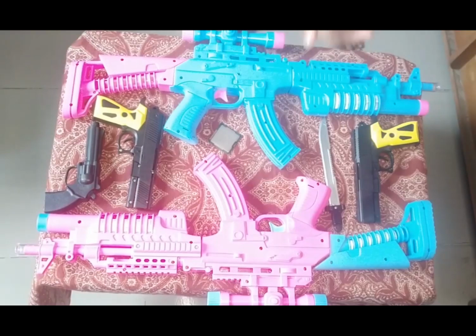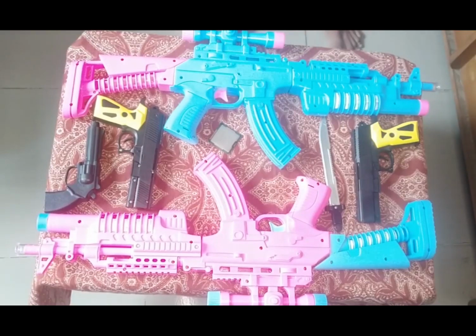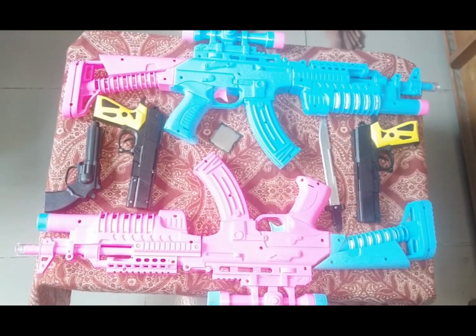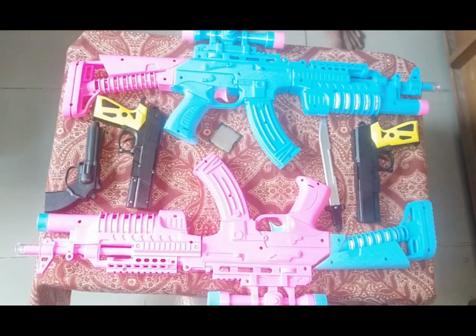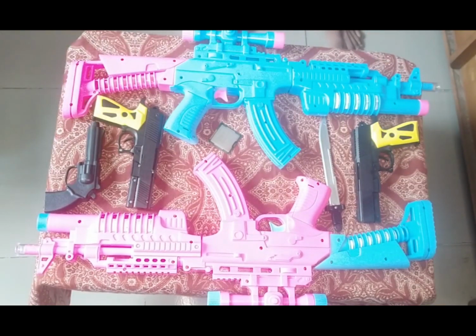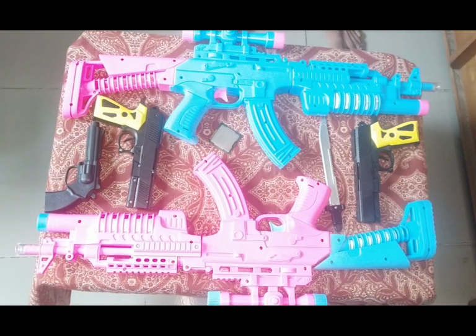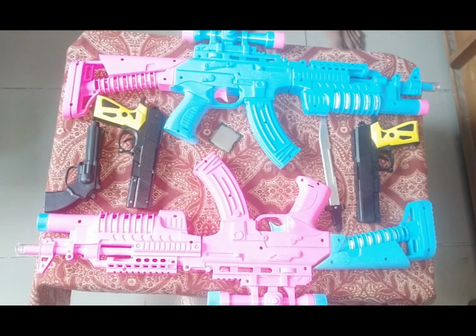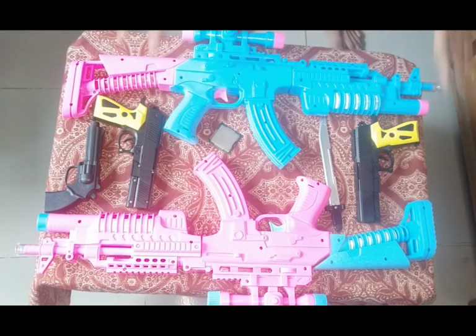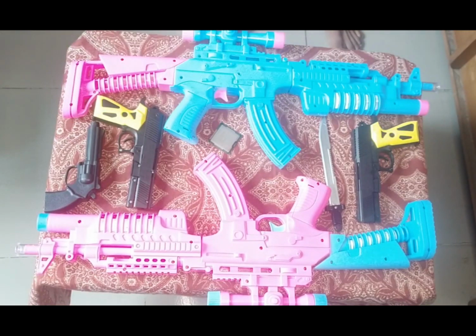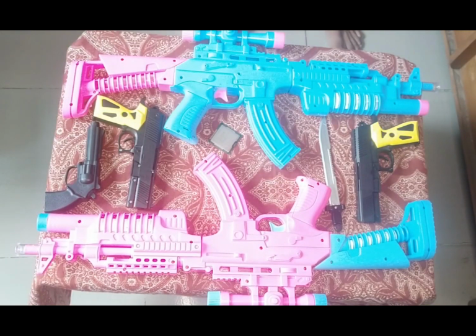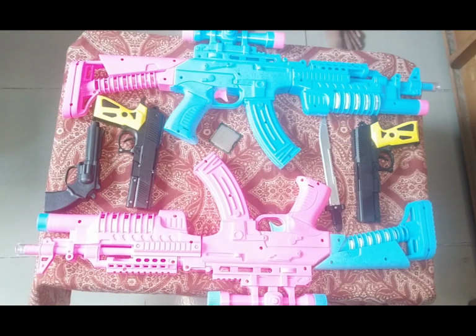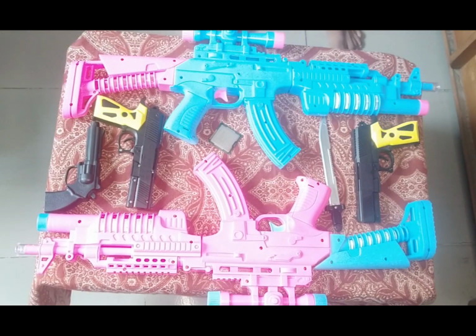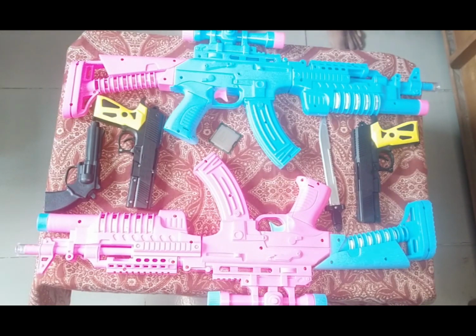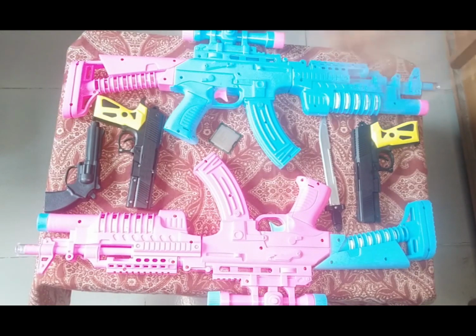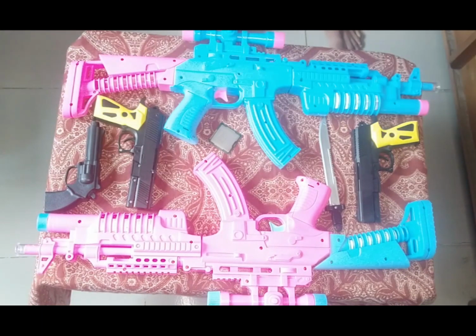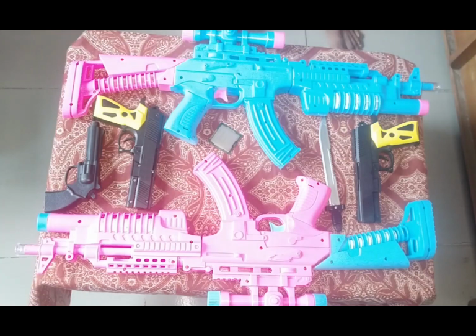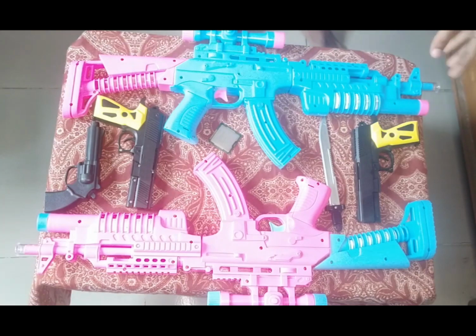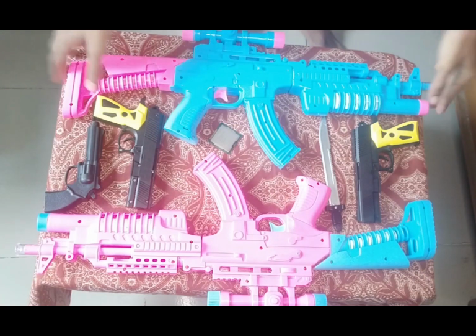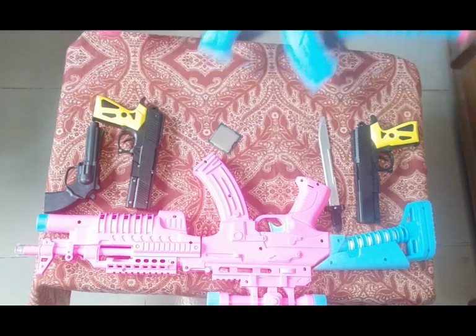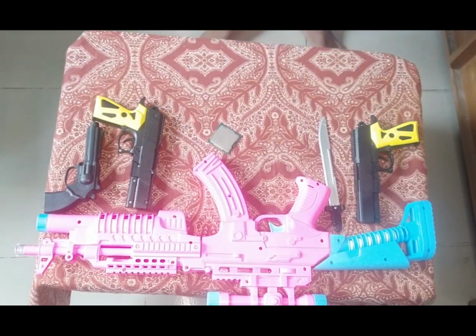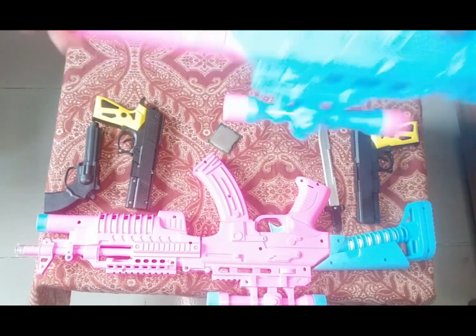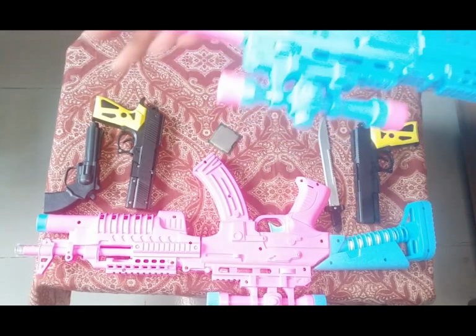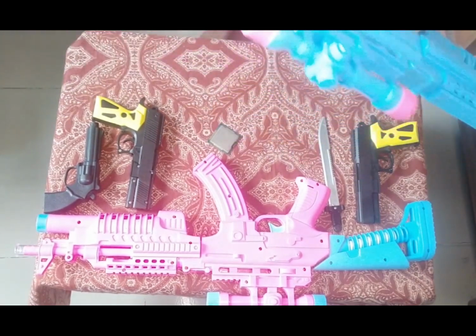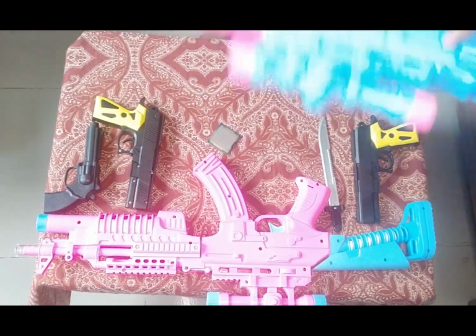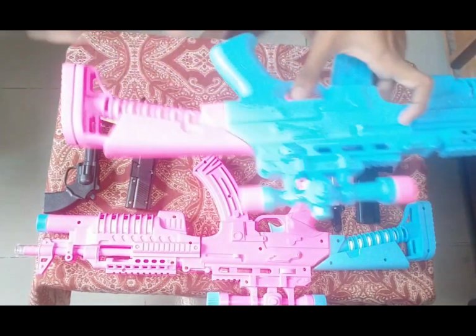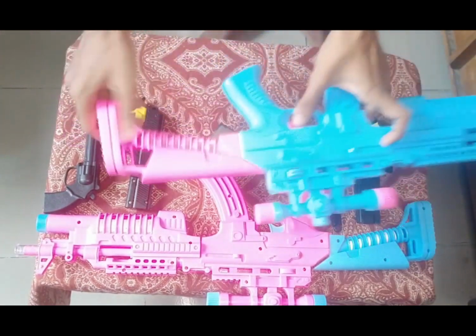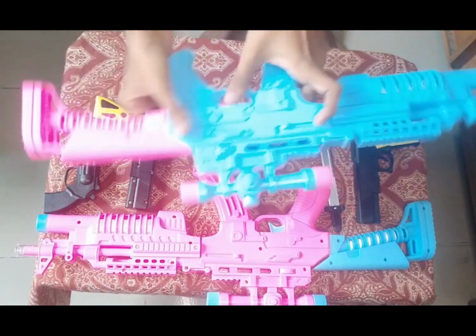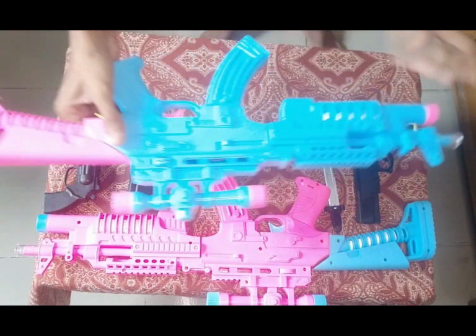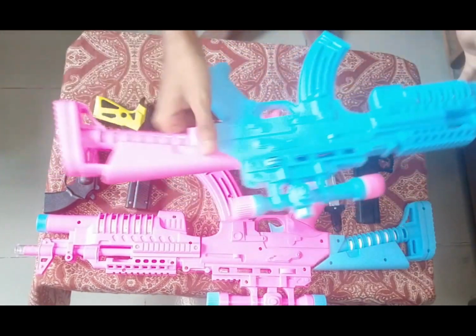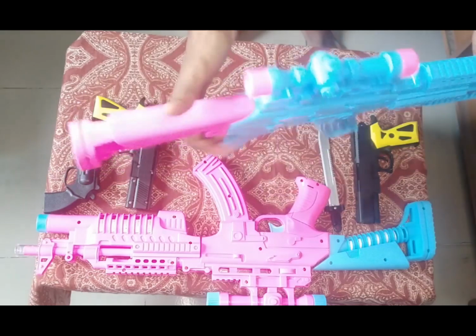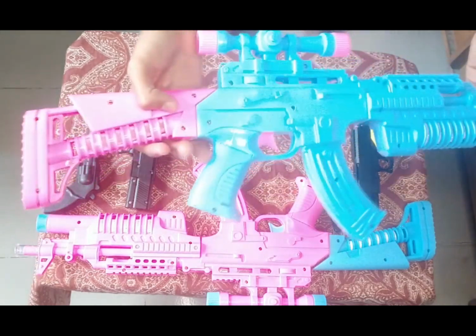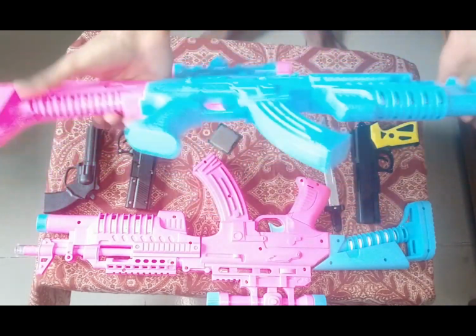What's up guys, today I am showing some toy guns and equipment, so let's begin the show. First of all, I can show you a toy rifle — this is the monster toy rifle, this is the pink one.